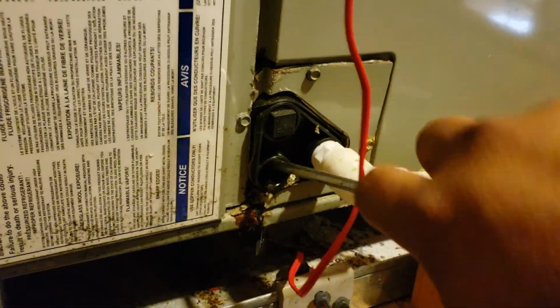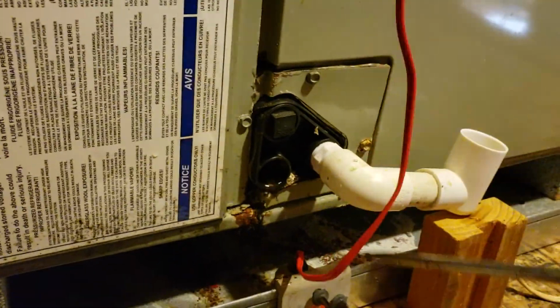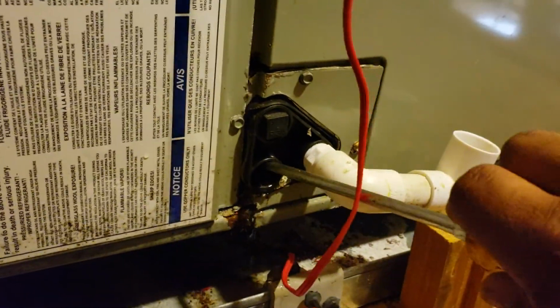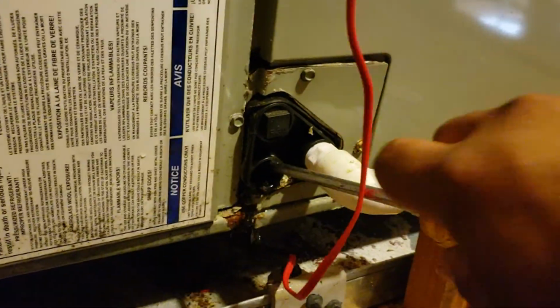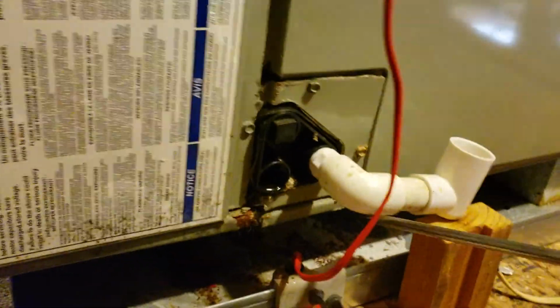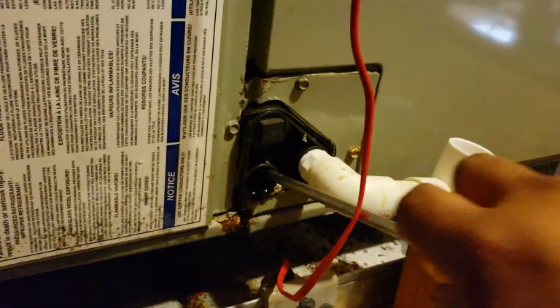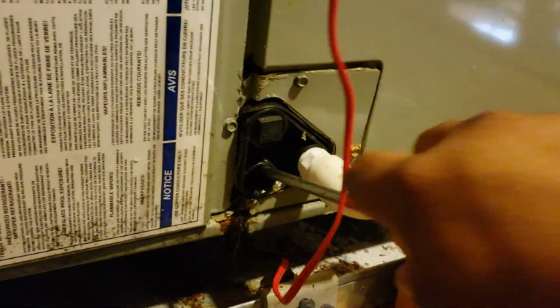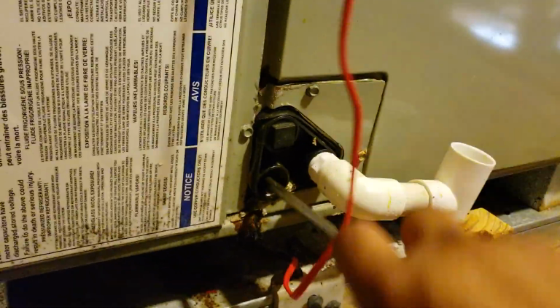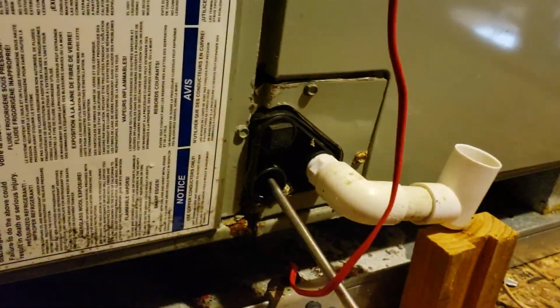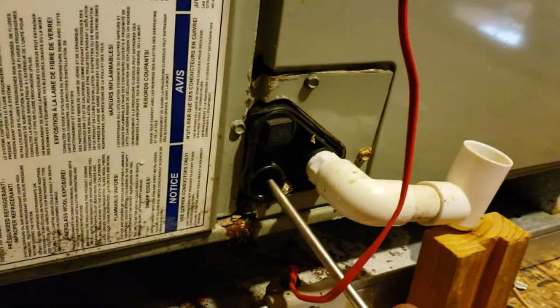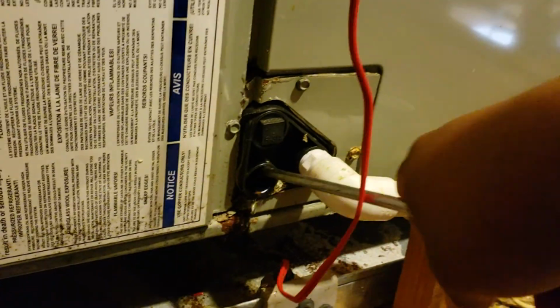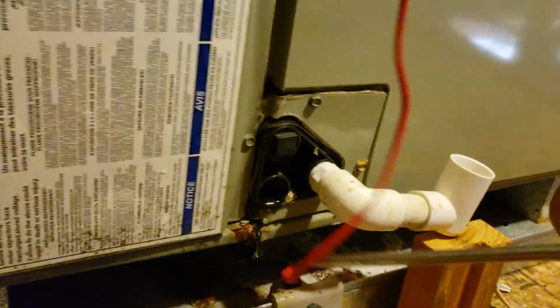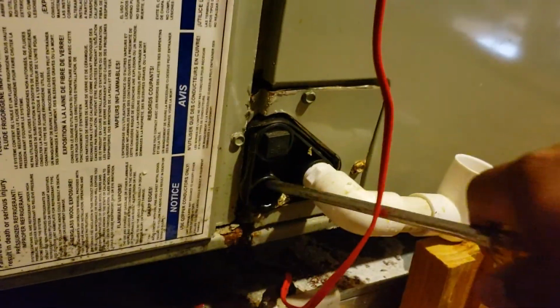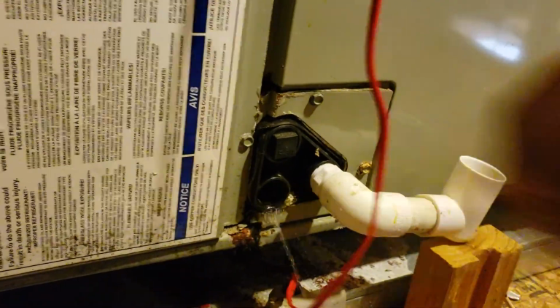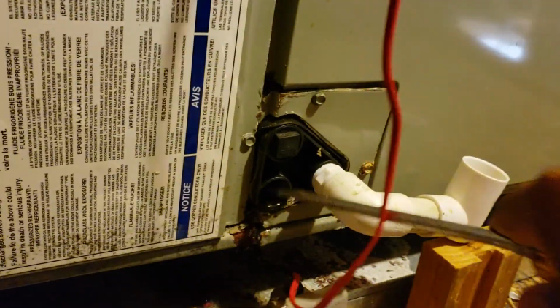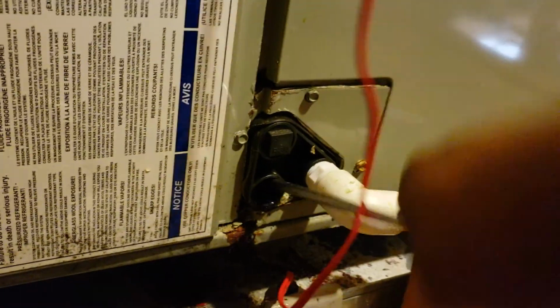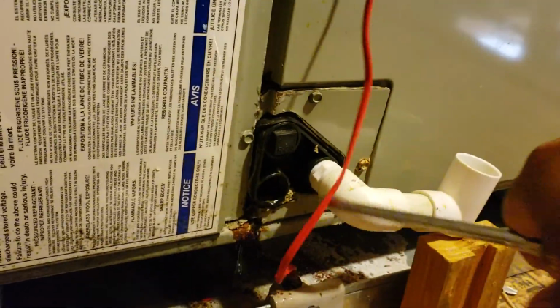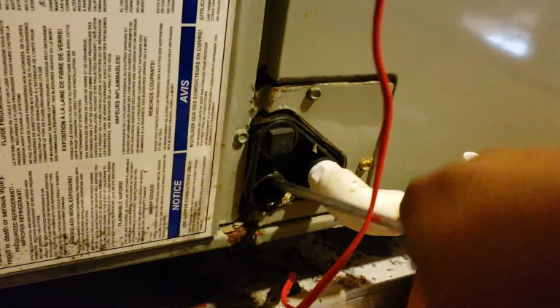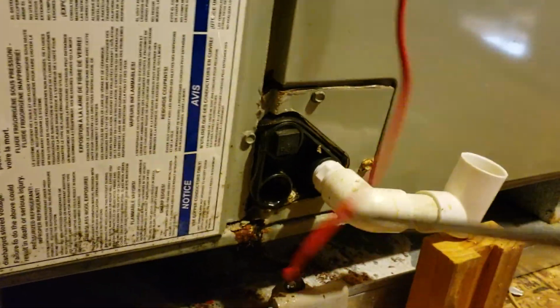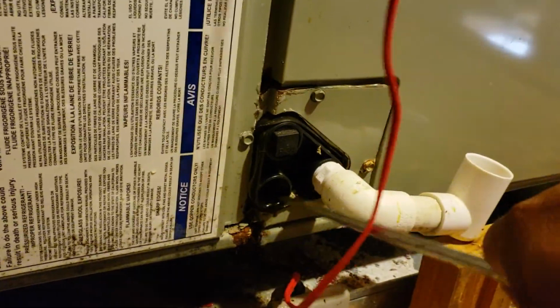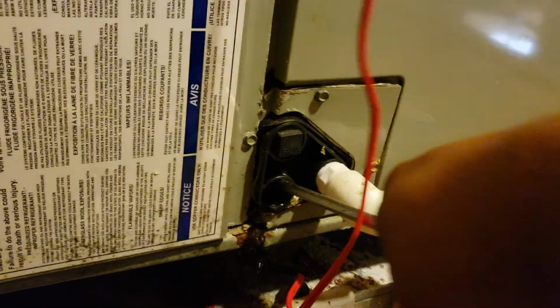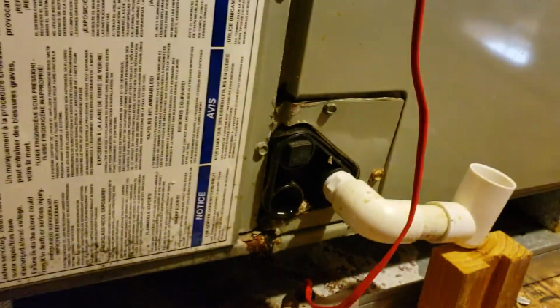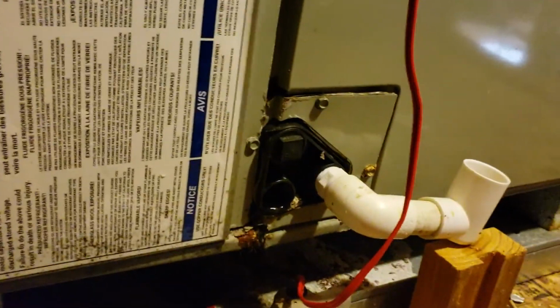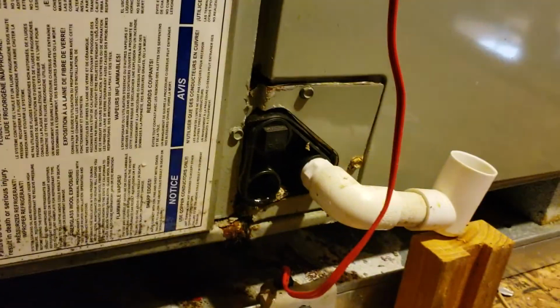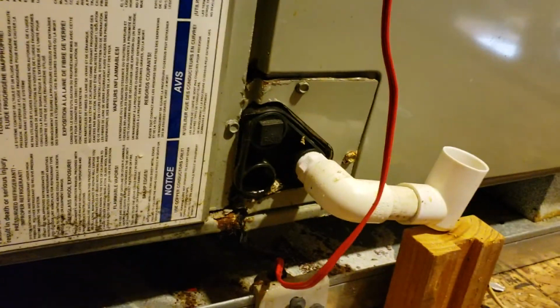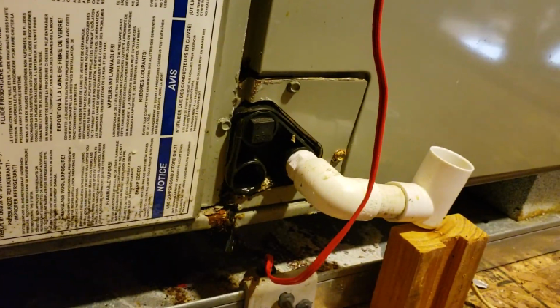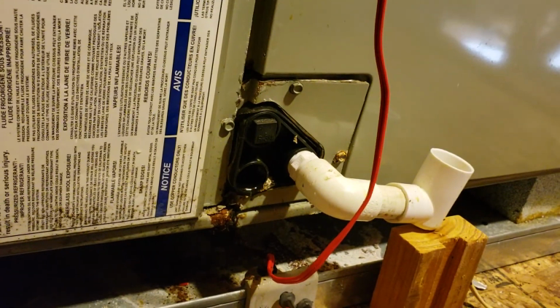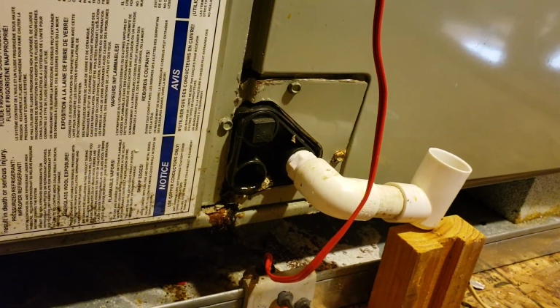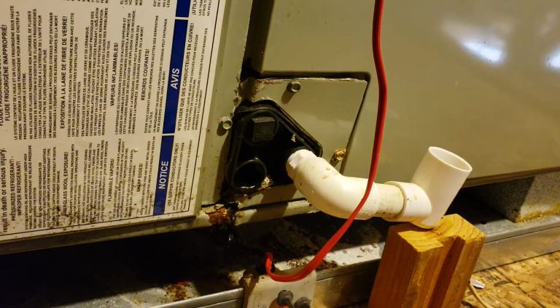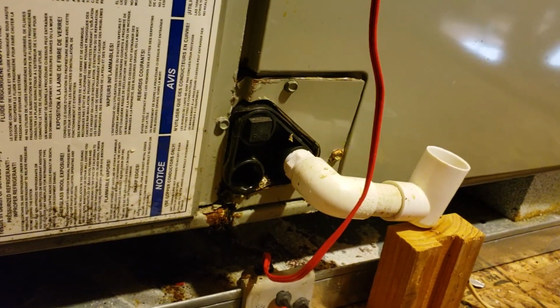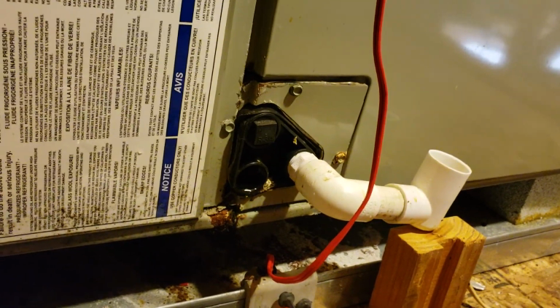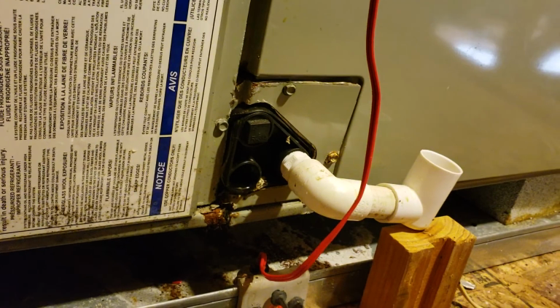I think that was all the gunk that was in there. It's going to help the drain line be more effective — or the draining, sorry.